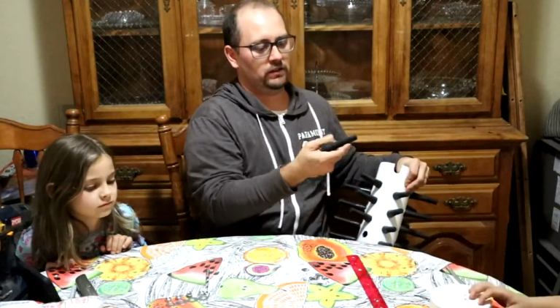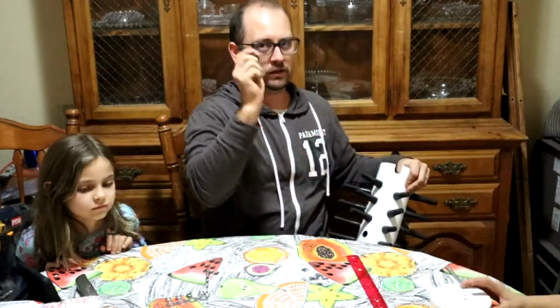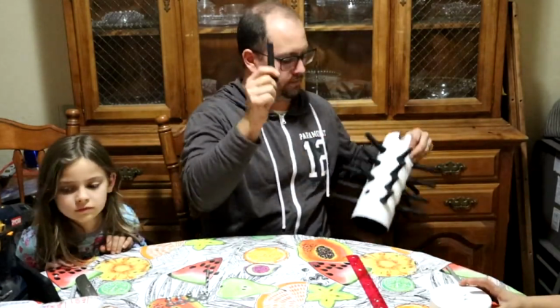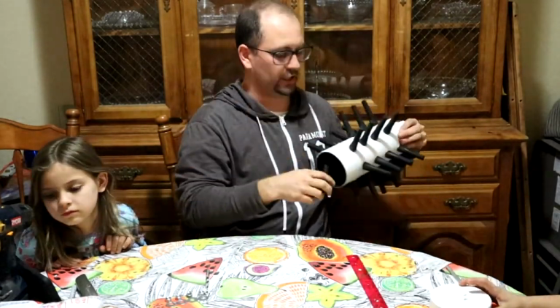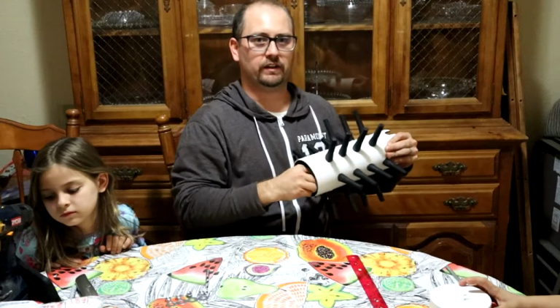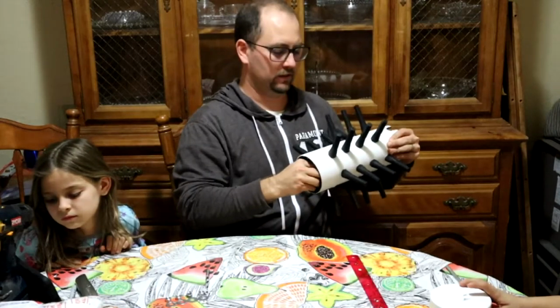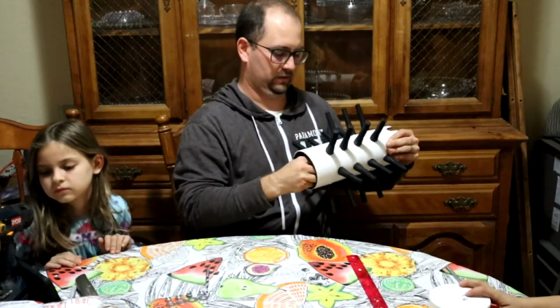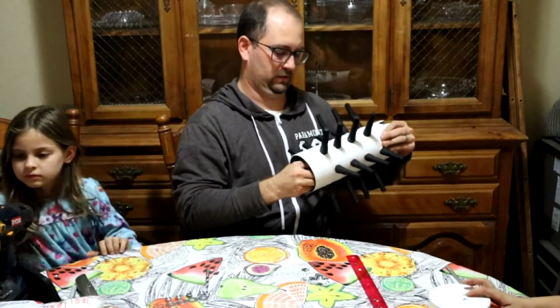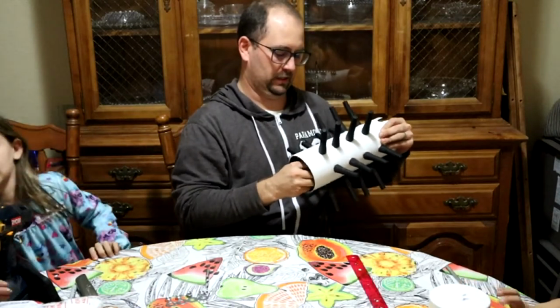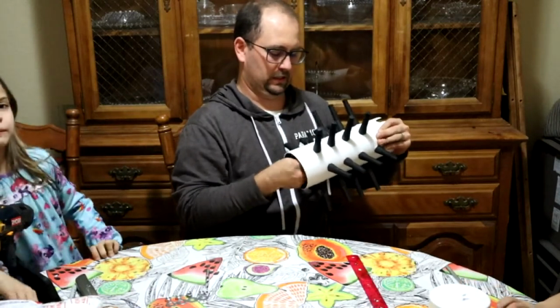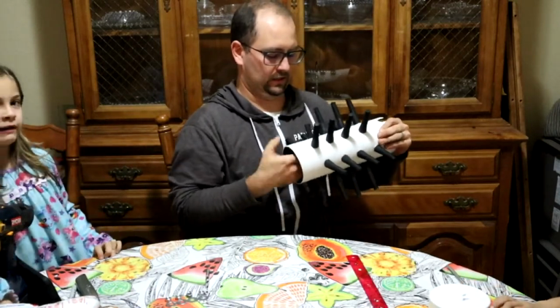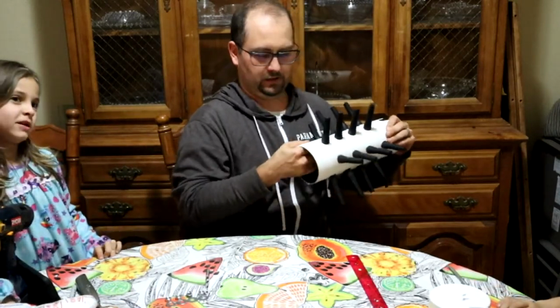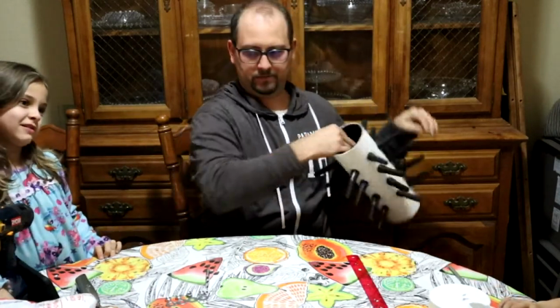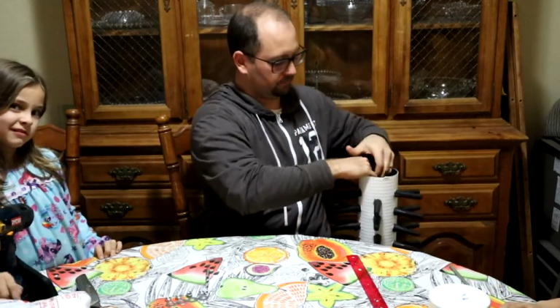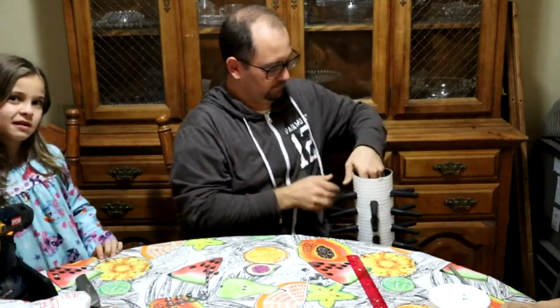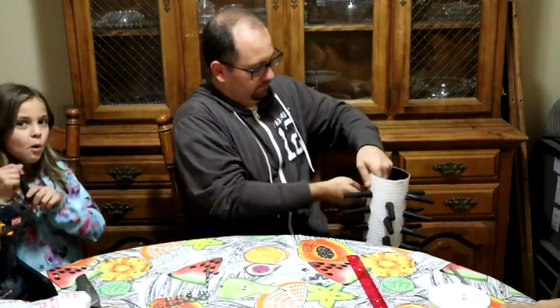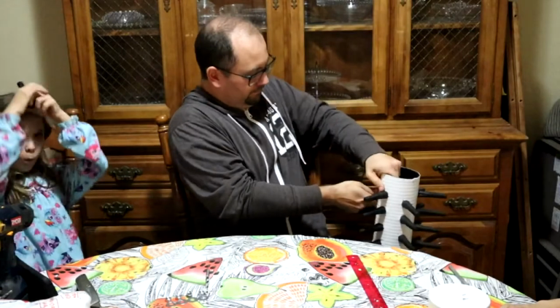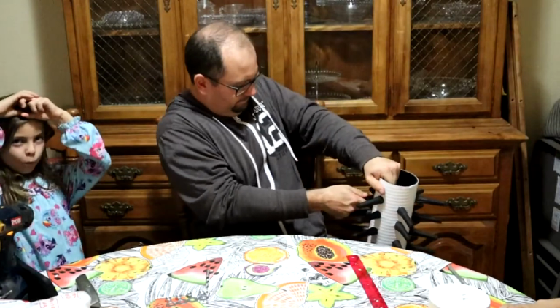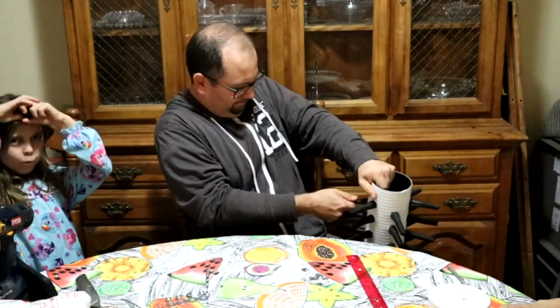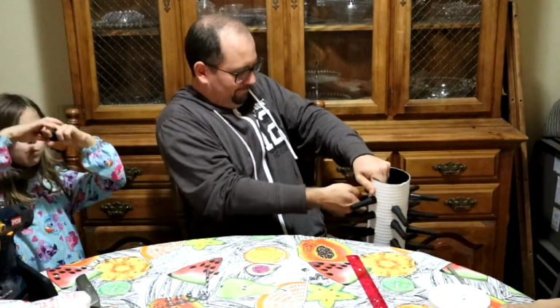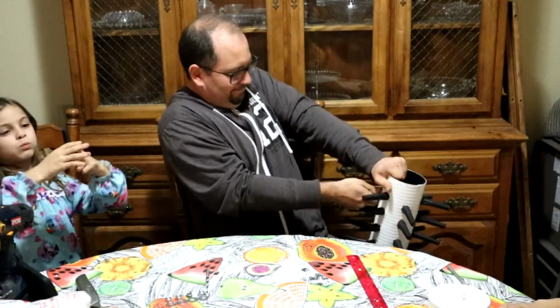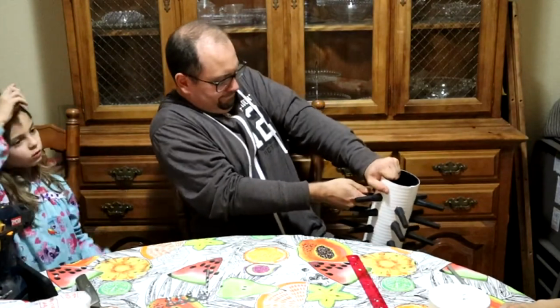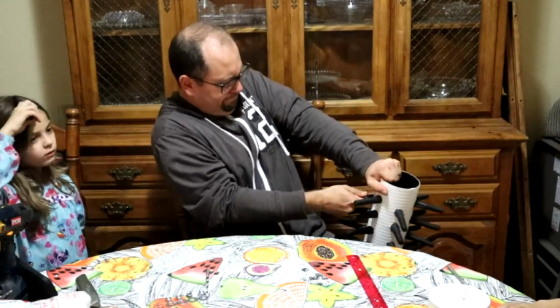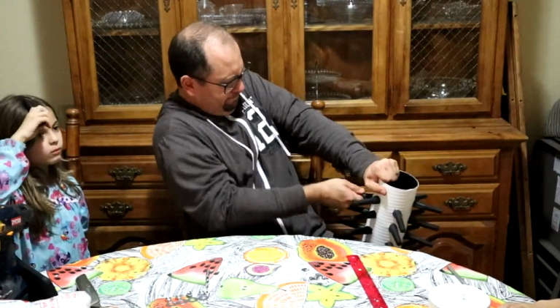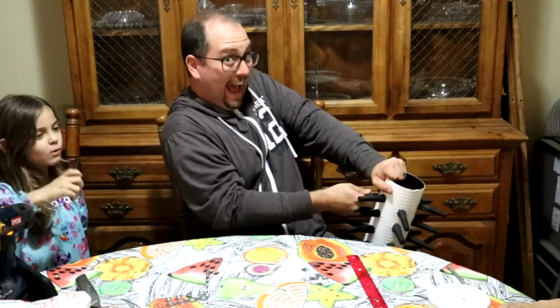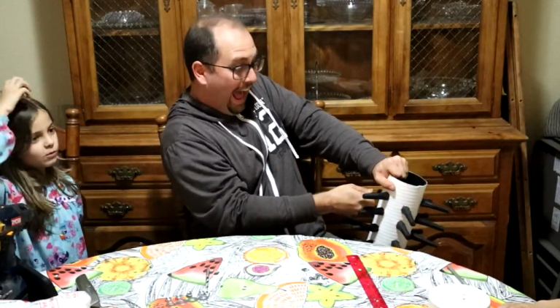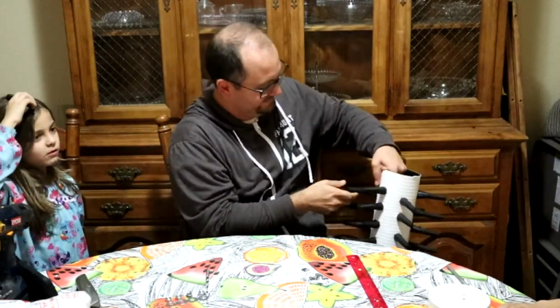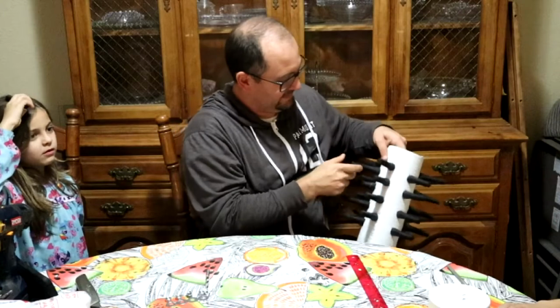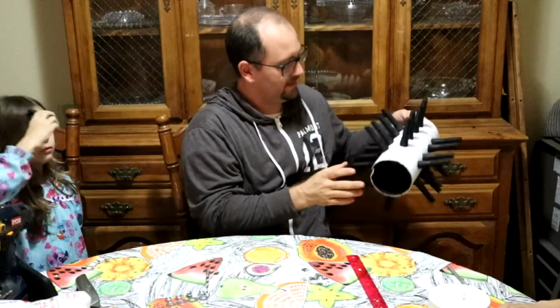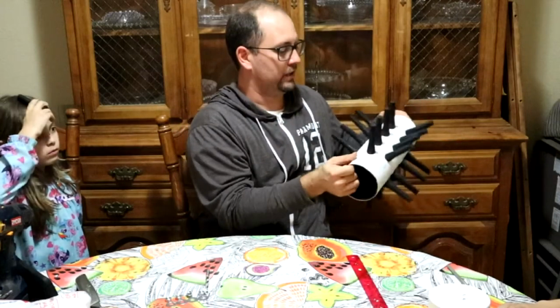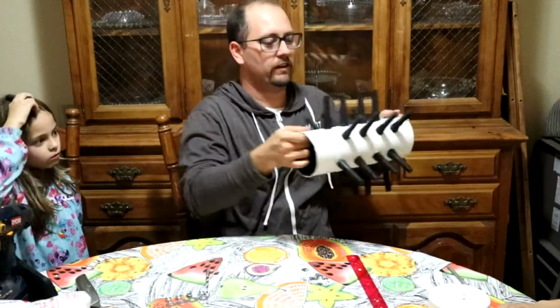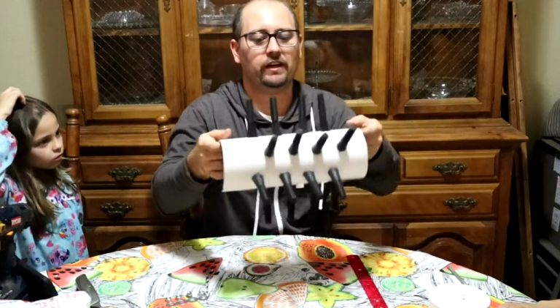One more chicken finger and then we're done with that step. It makes an awesome sound — check it out!